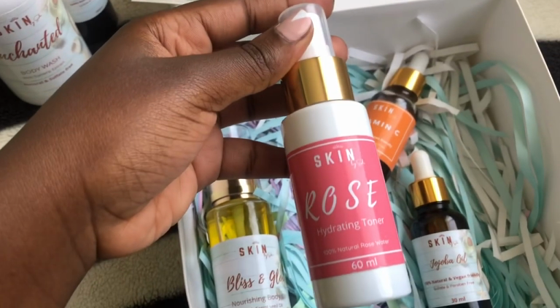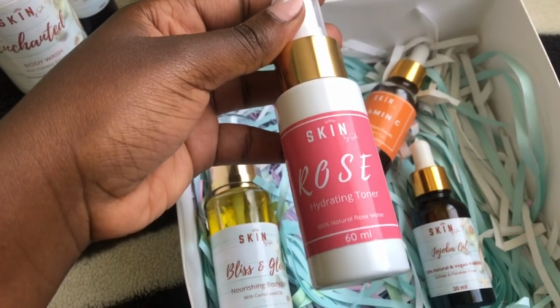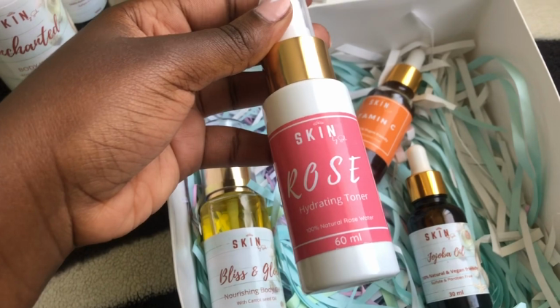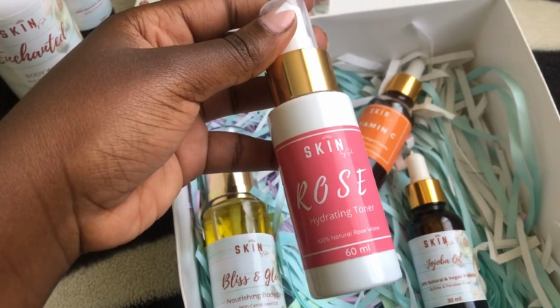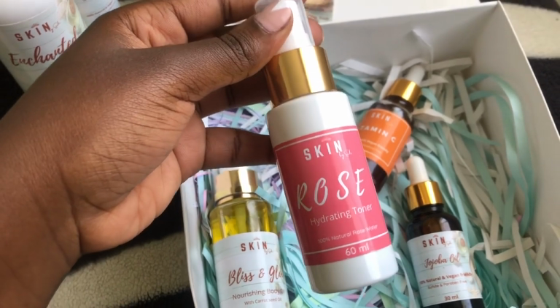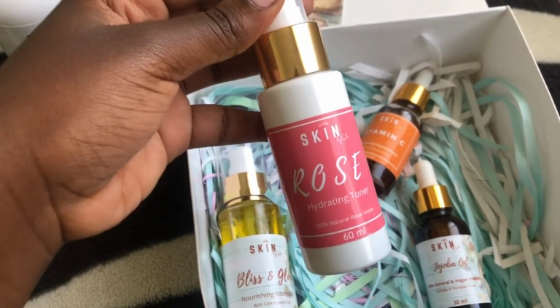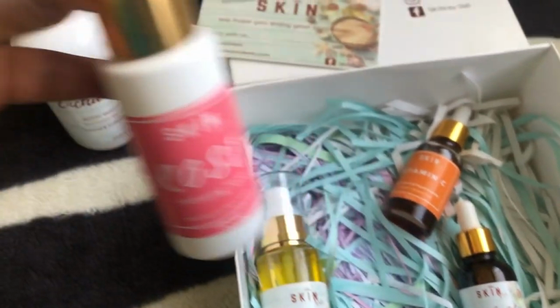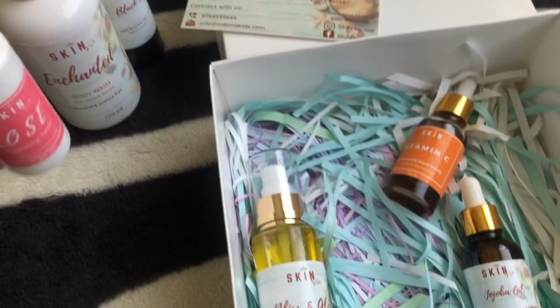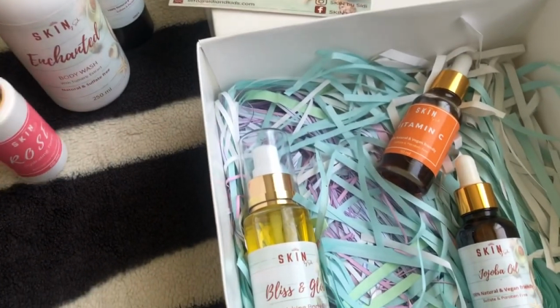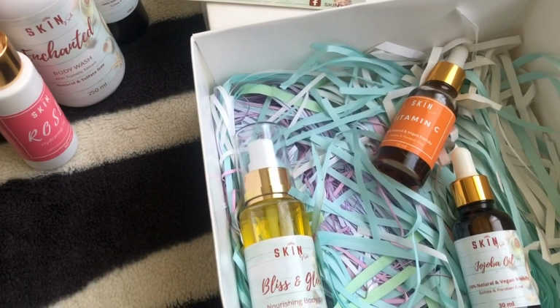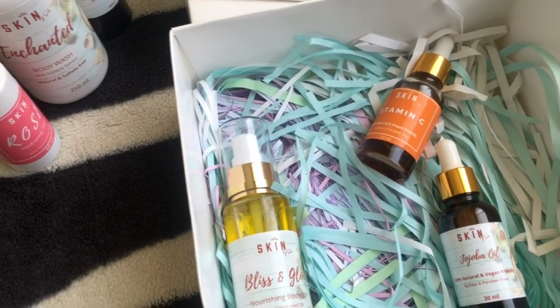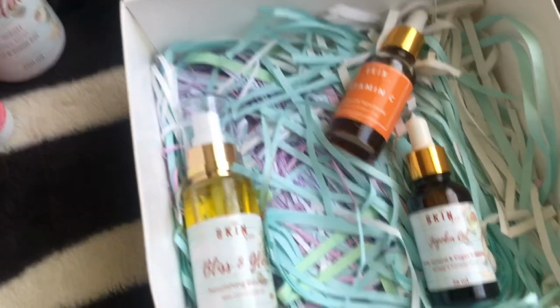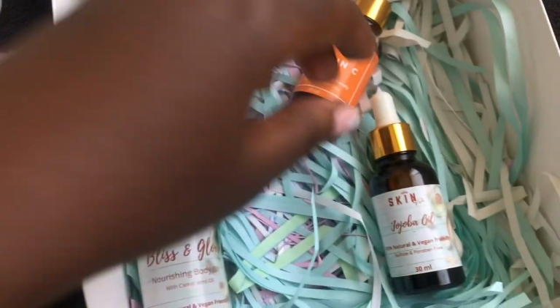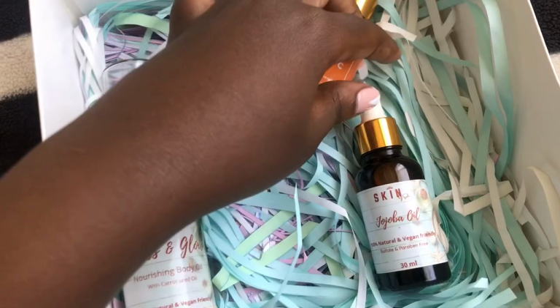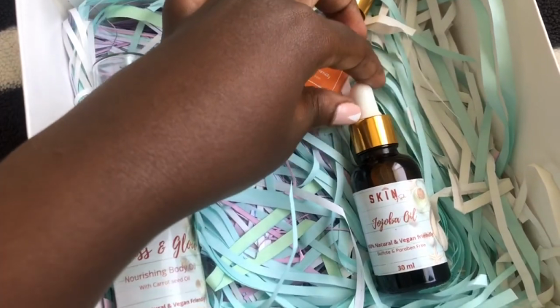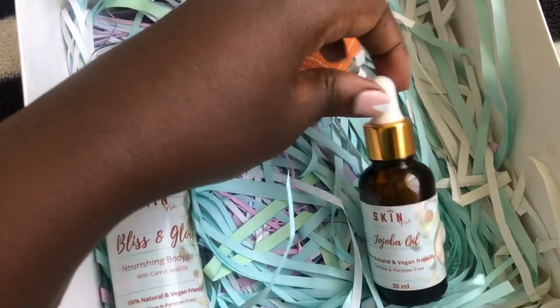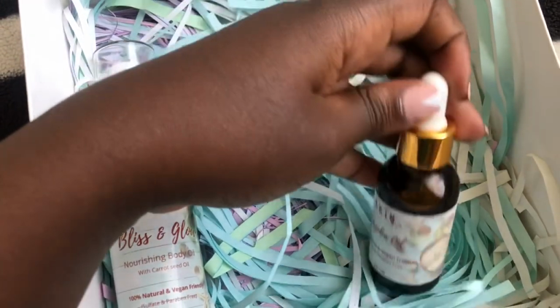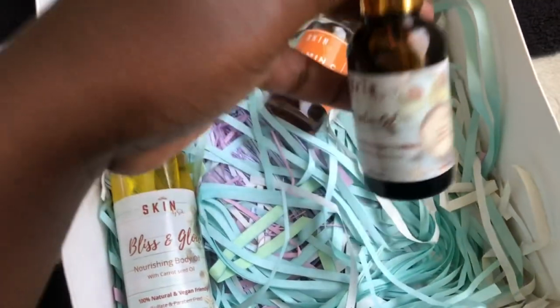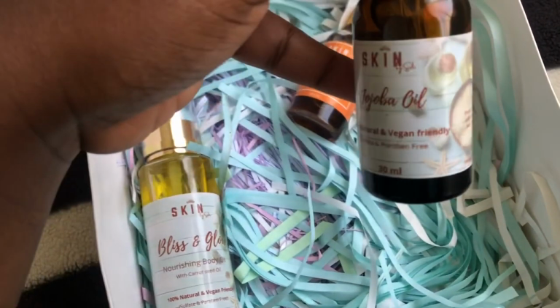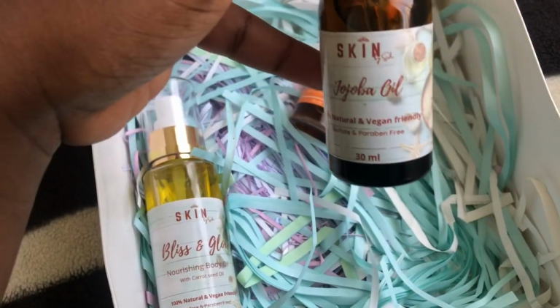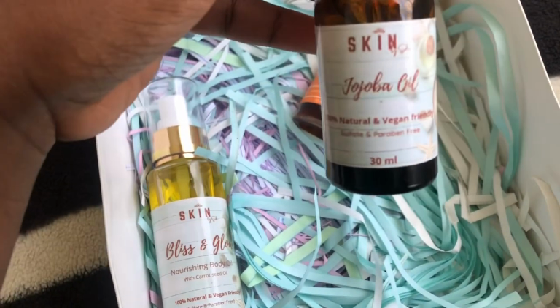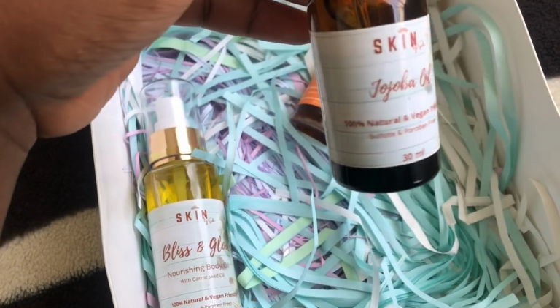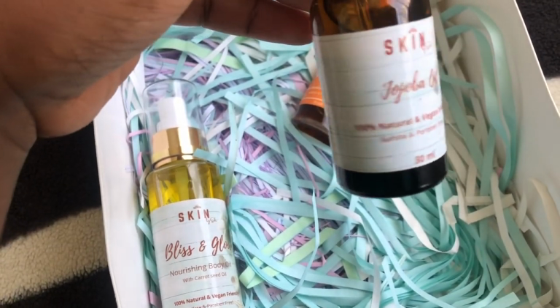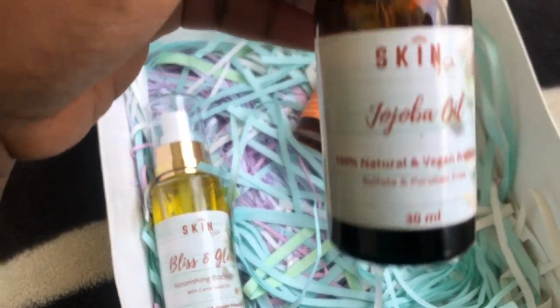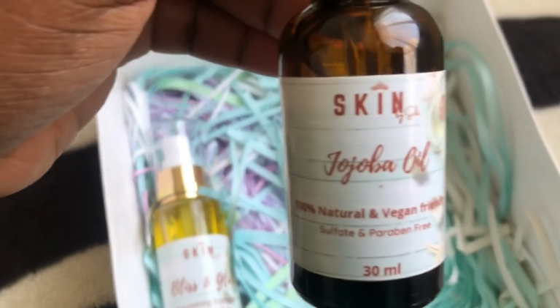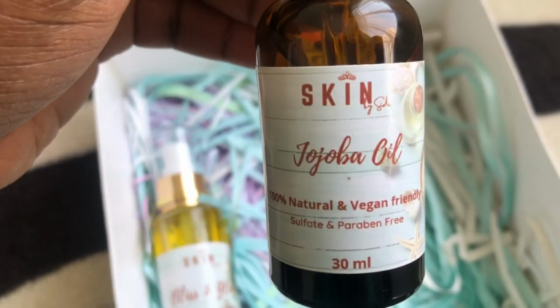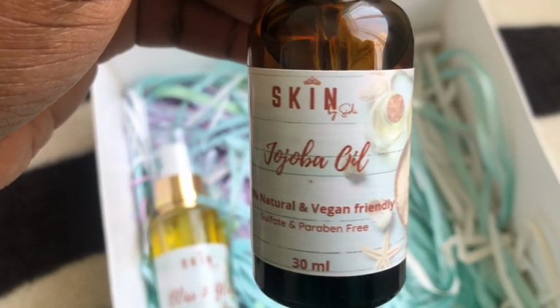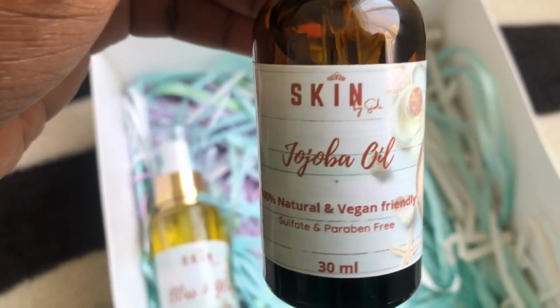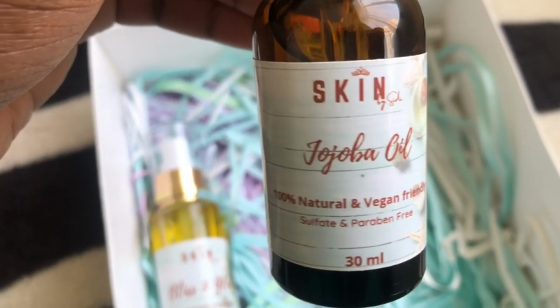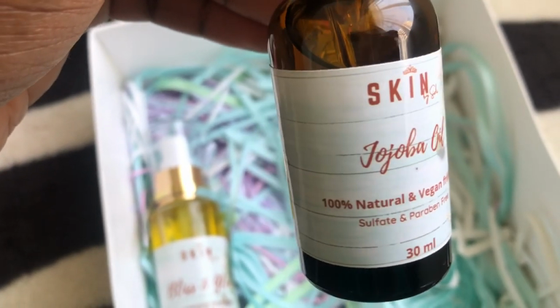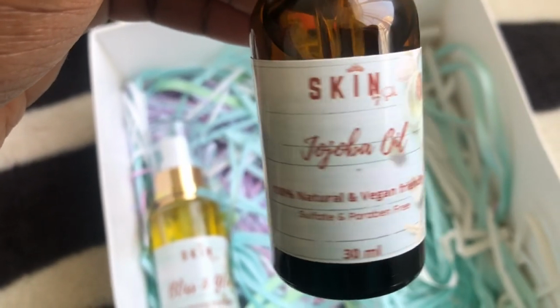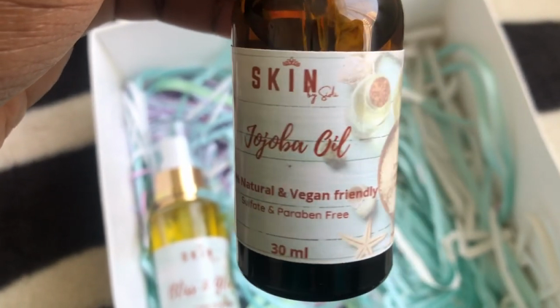Next we have this Rose Hydrating Toner, which is good for regulating the skin's pH, leaving the skin rejuvenated, clear, and well moisturized. Then the jojoba oil — is it jojoba or jojoba? Kindly comment in the comment section below.